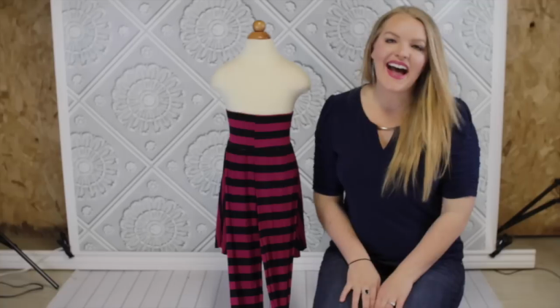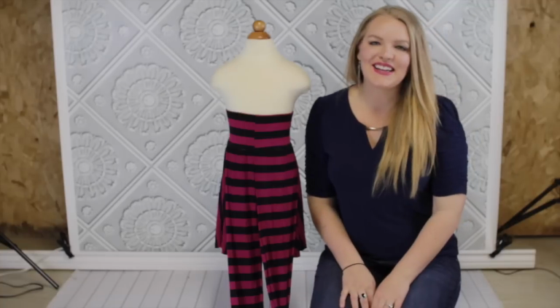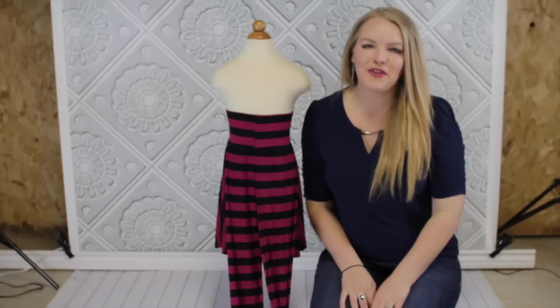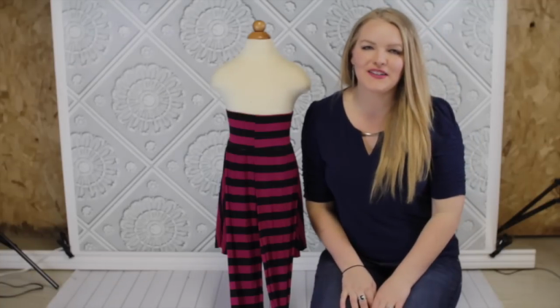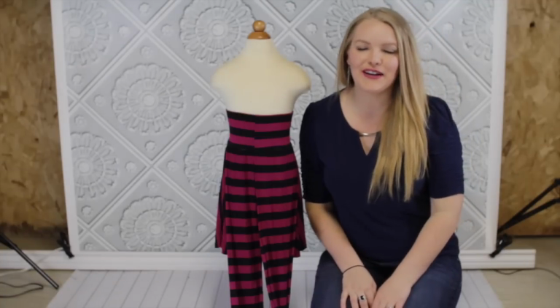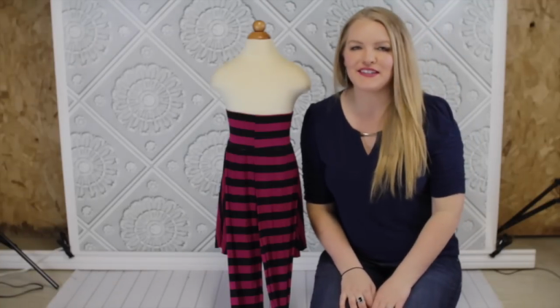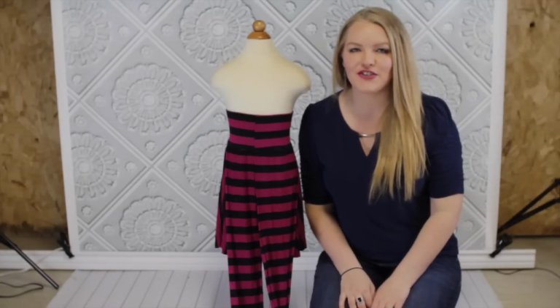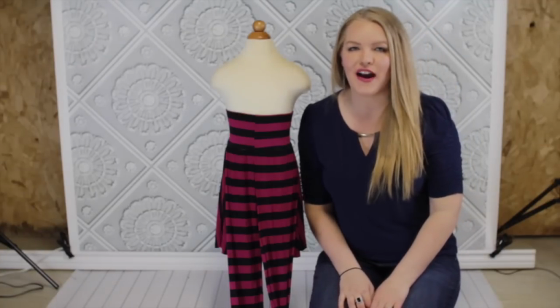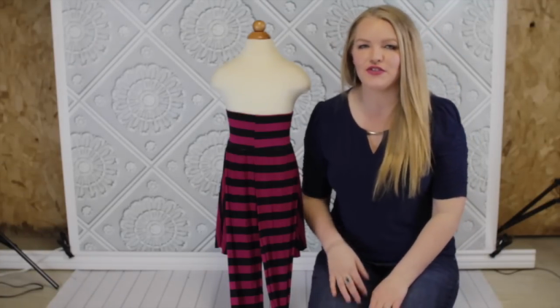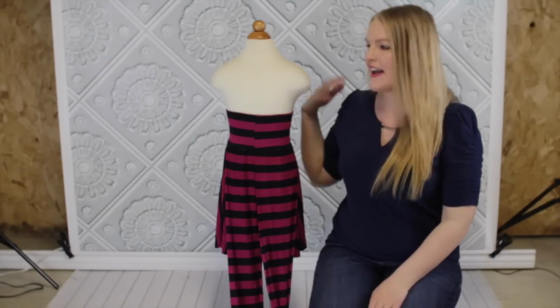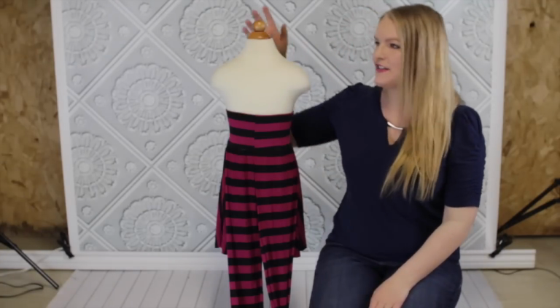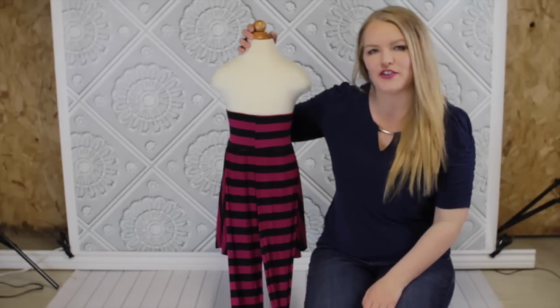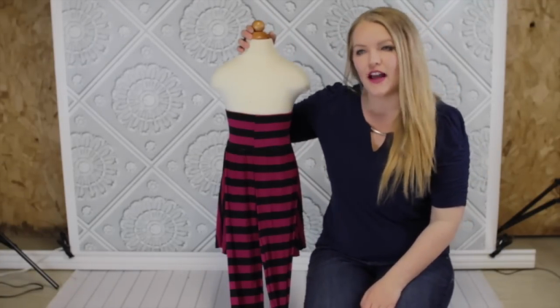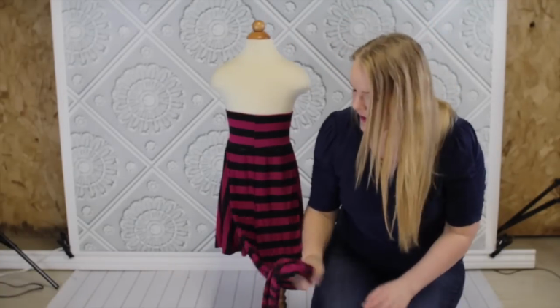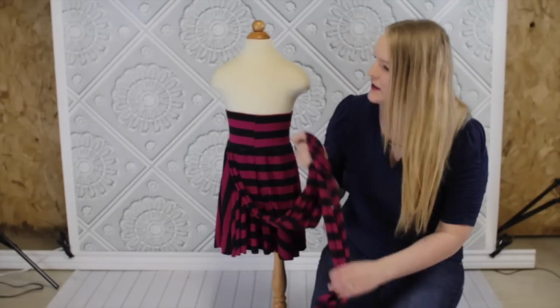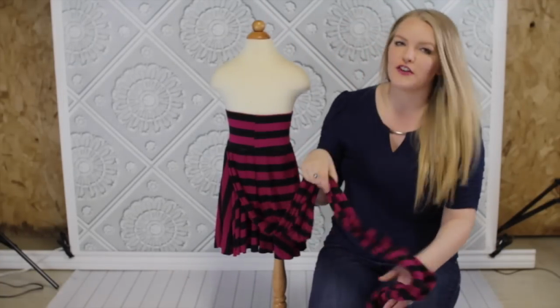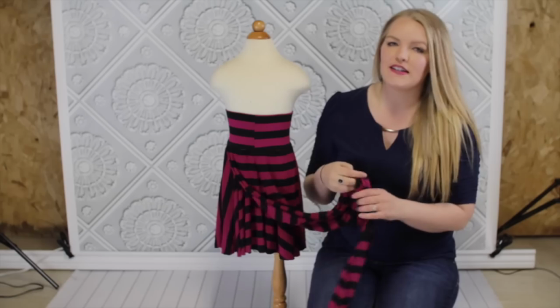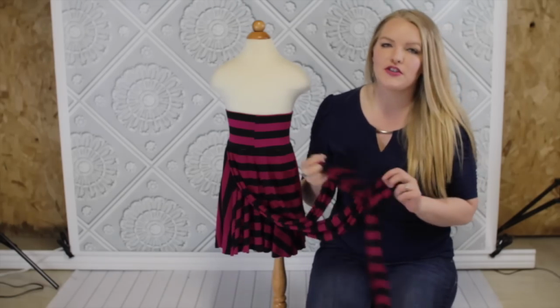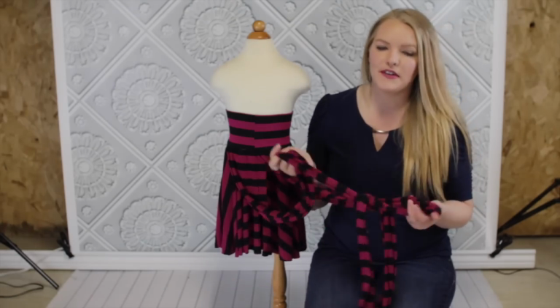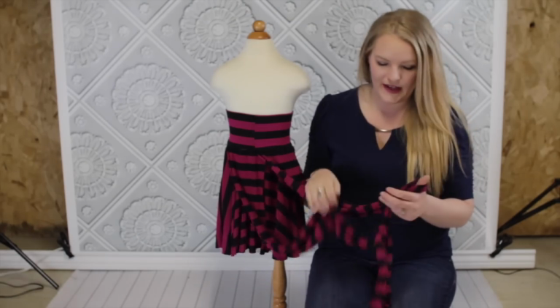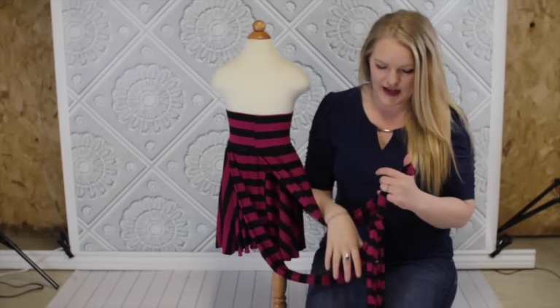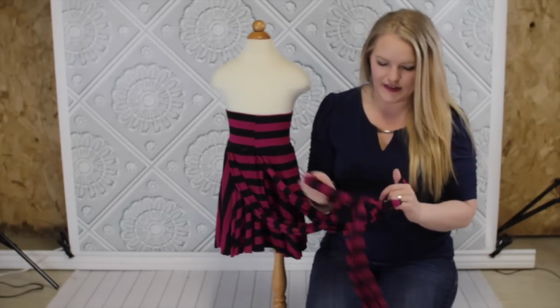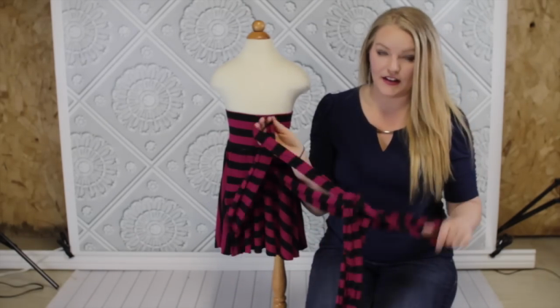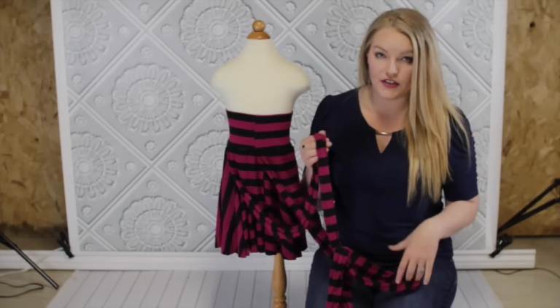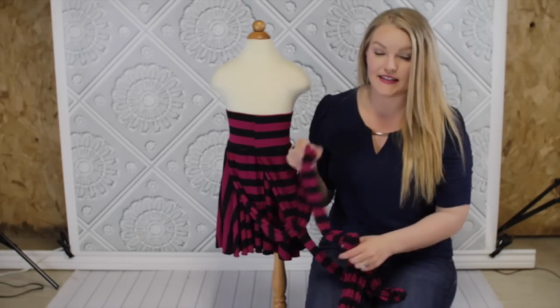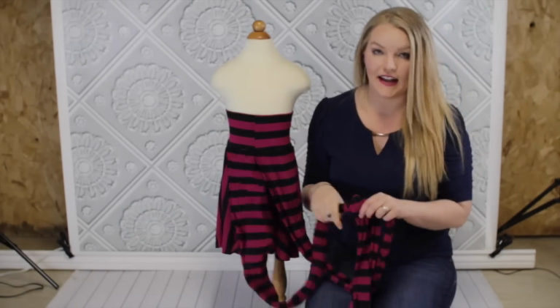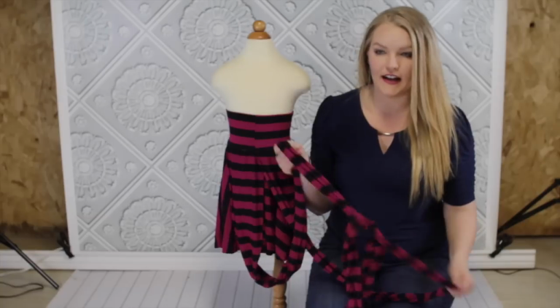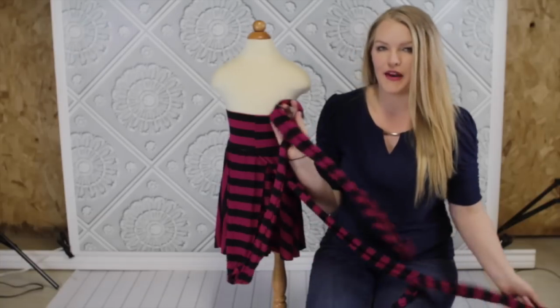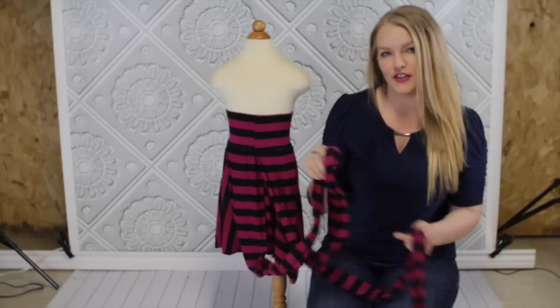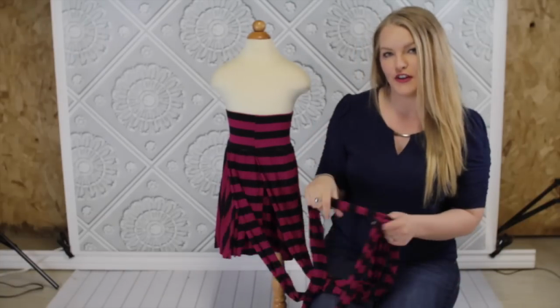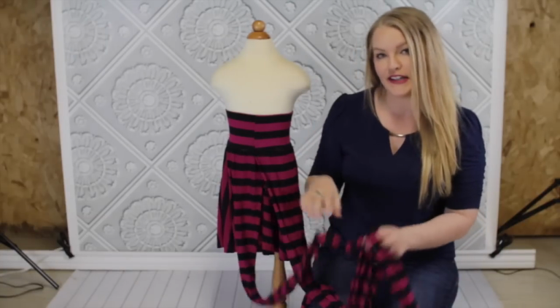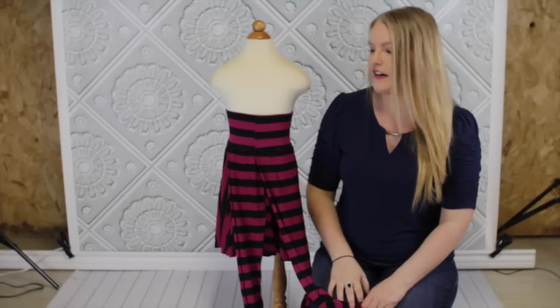Hi, it's Shannon from Create Kids Couture and I'm here today to show you how to tie this convertible dress. Here's my convertible dress — I'm going to show you a couple different ways to tie it. There are literally hundreds of ways to tie it but I'm just going to show you a couple to get started.